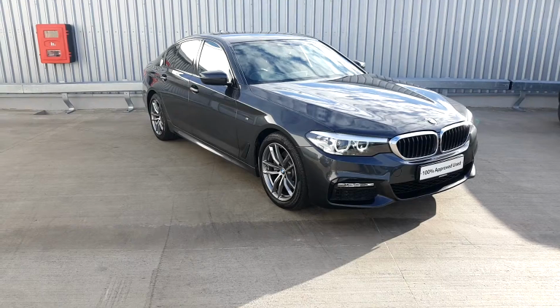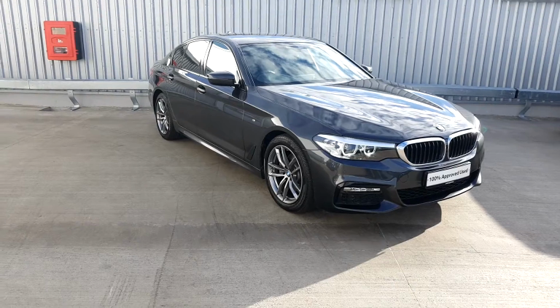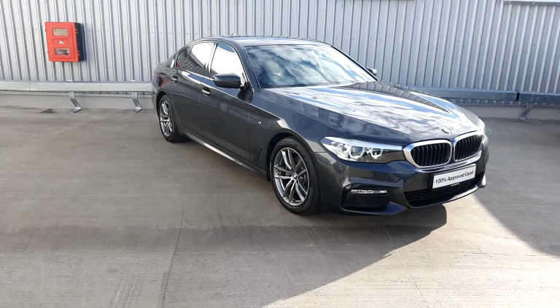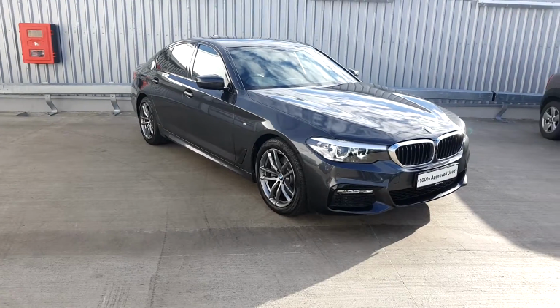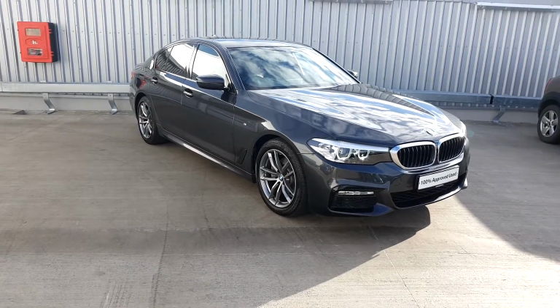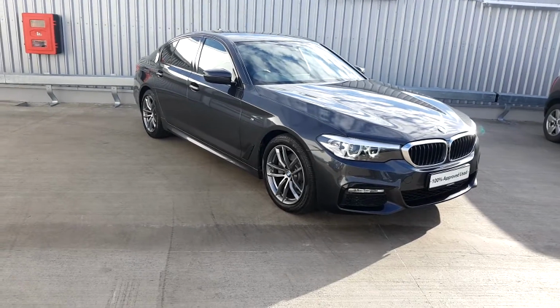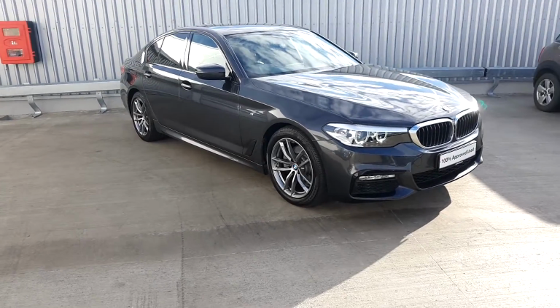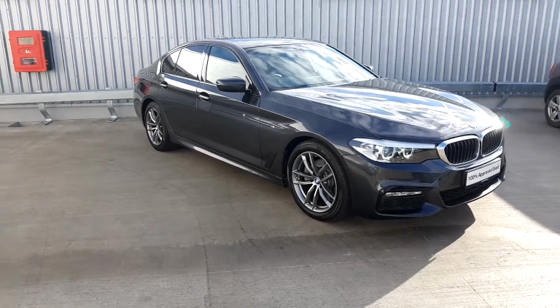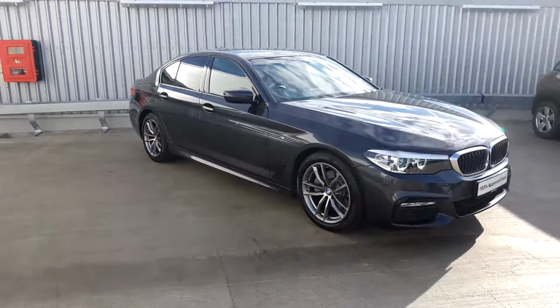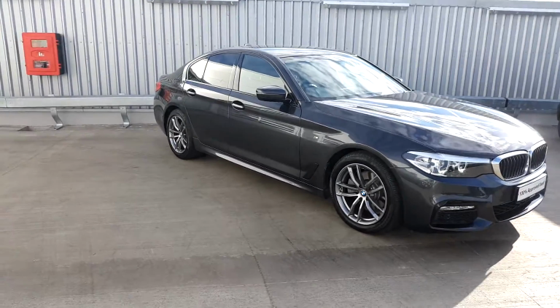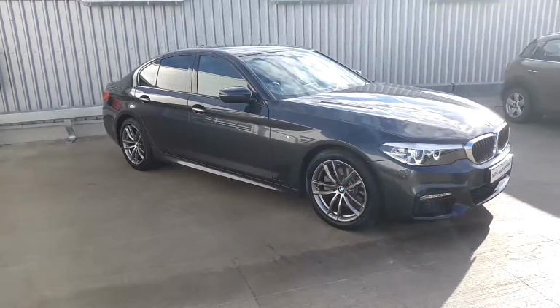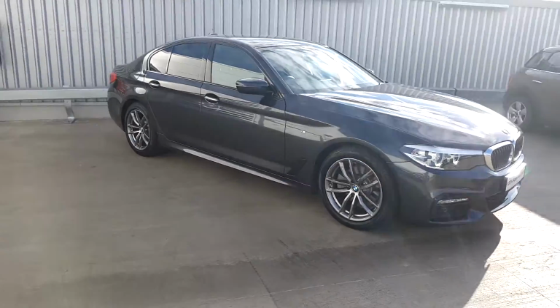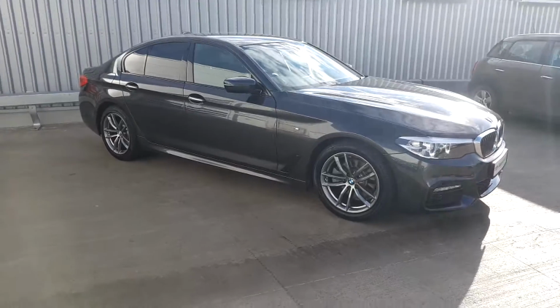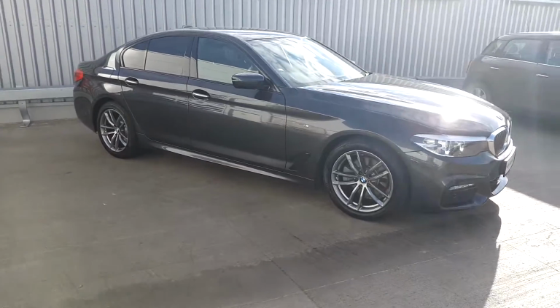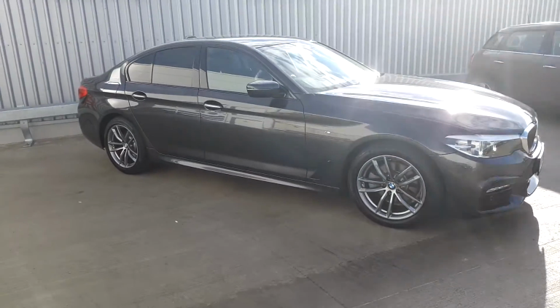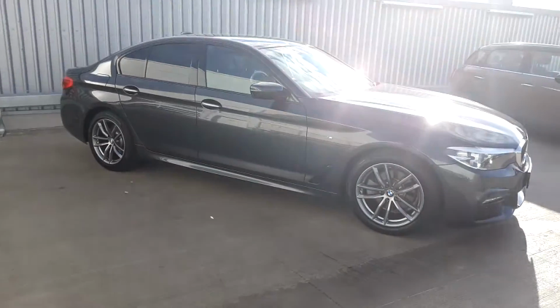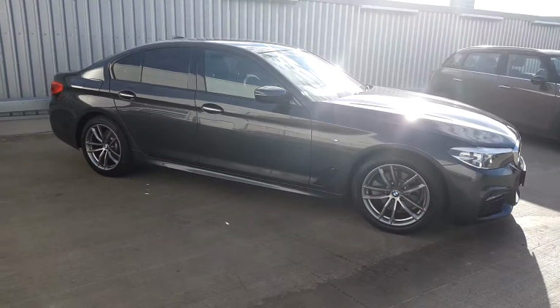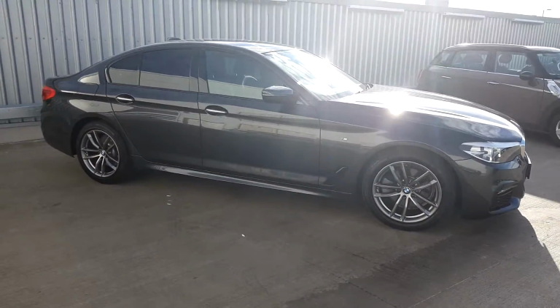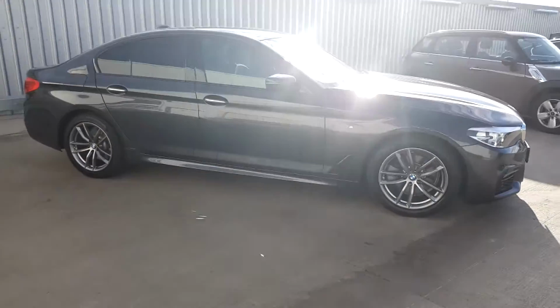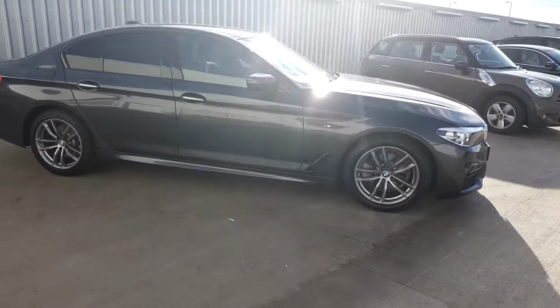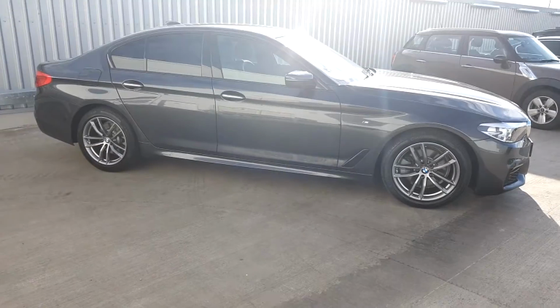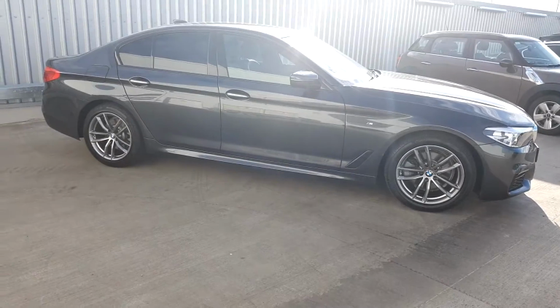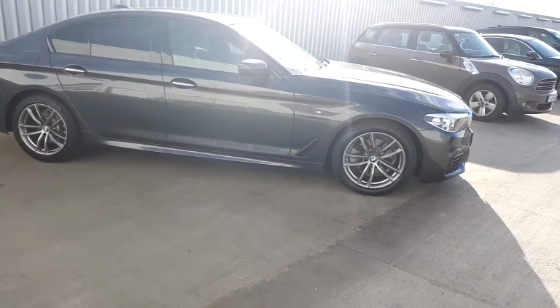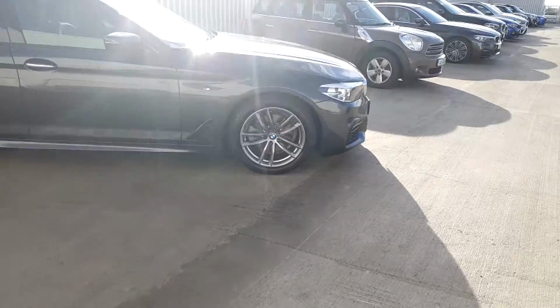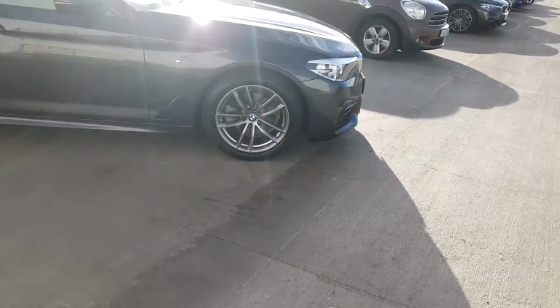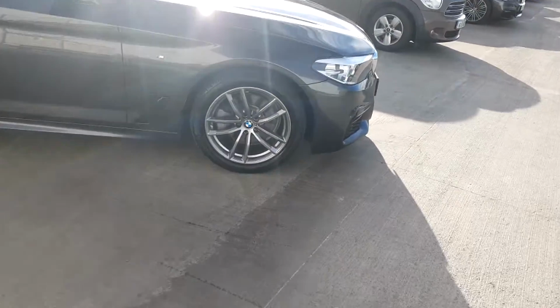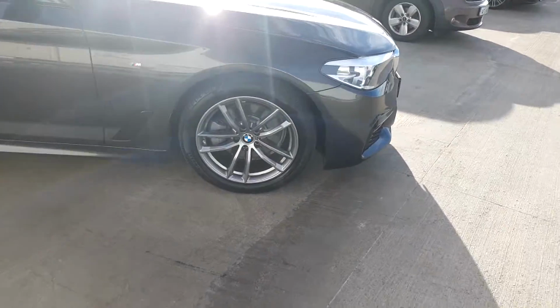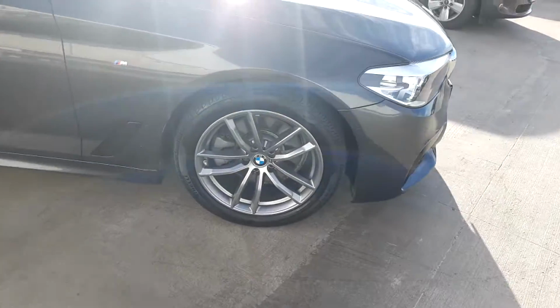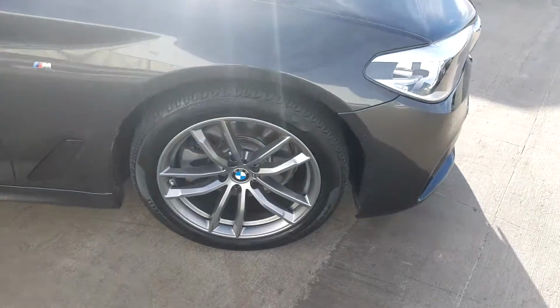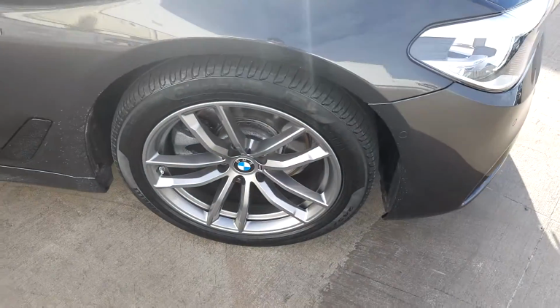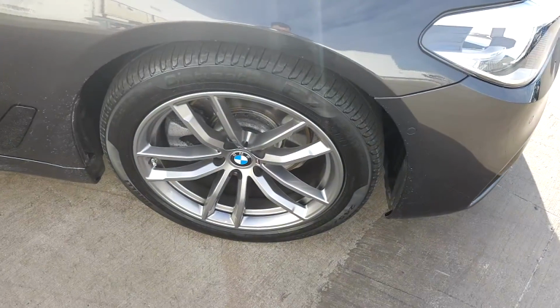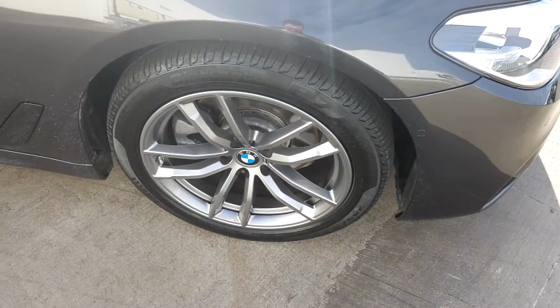Hi, Lee here from Geodafew Motor BMW. Today we're going to take a look at the BMW 5 Series. It's a 520D M Sport Saloon. The colour is Sophista Grey, and it has 18 inch alloy wheels on run flat tyres.